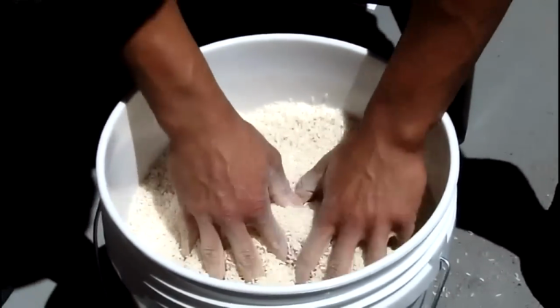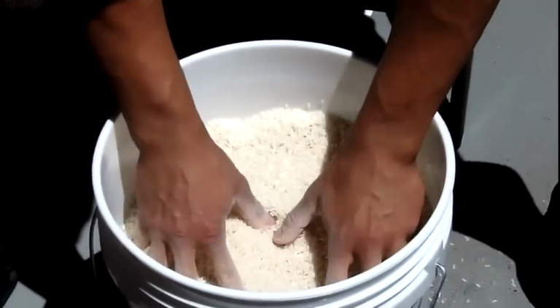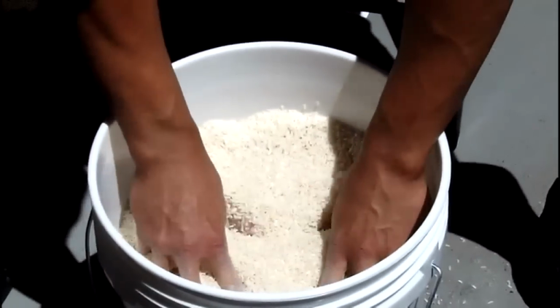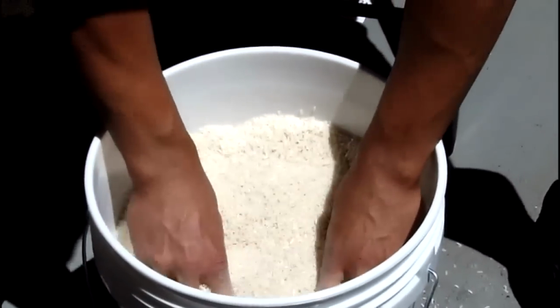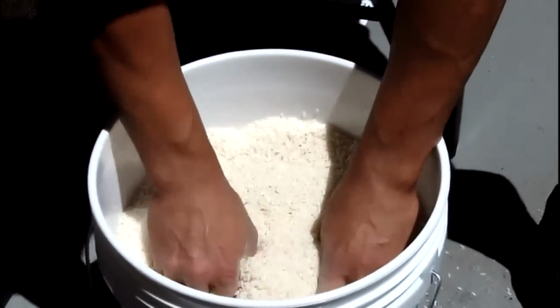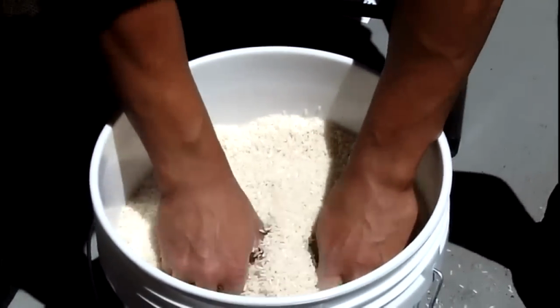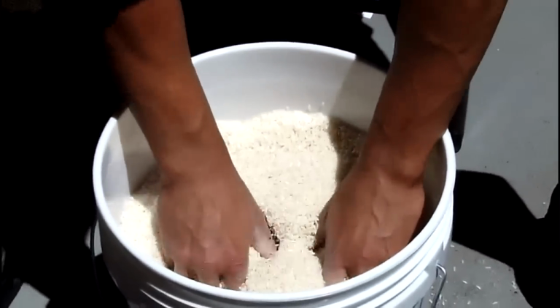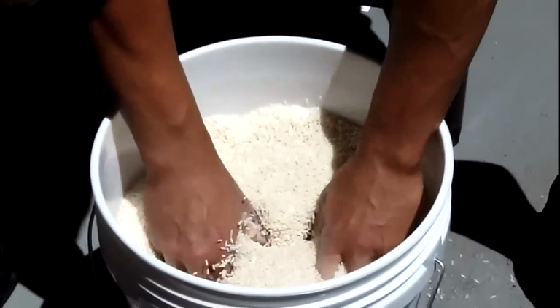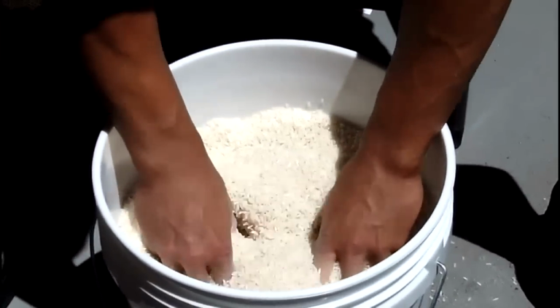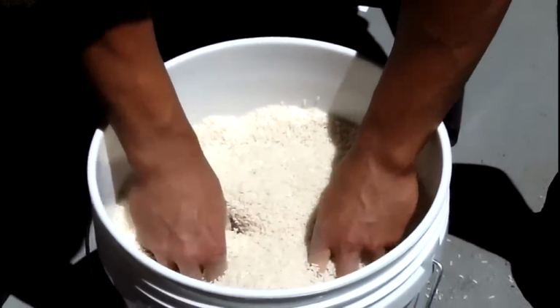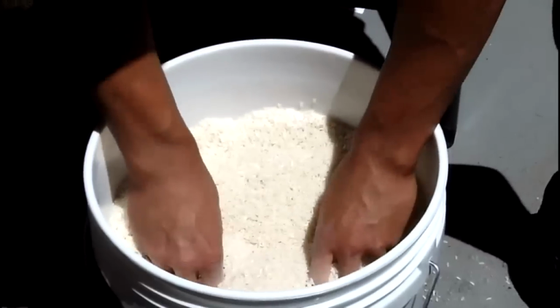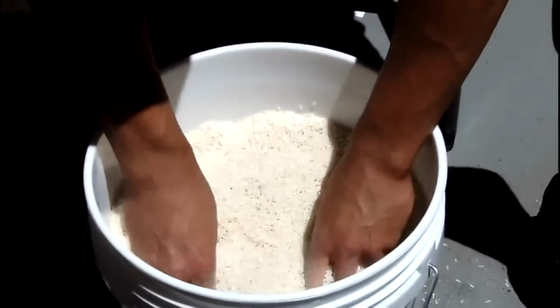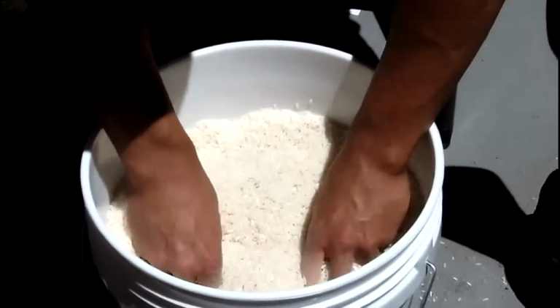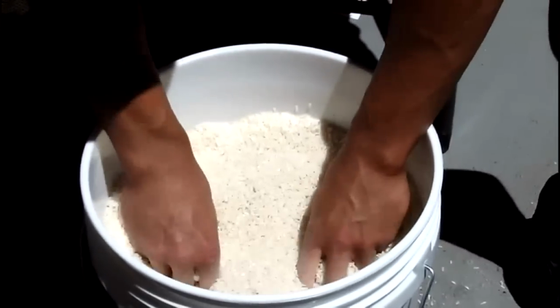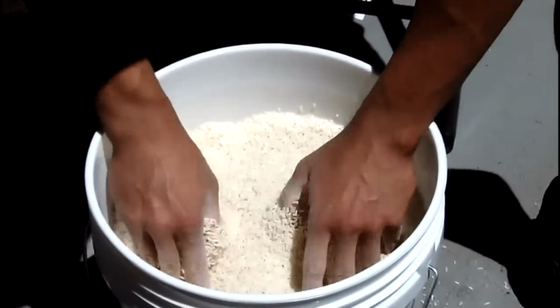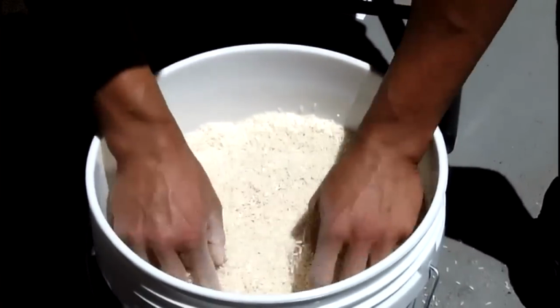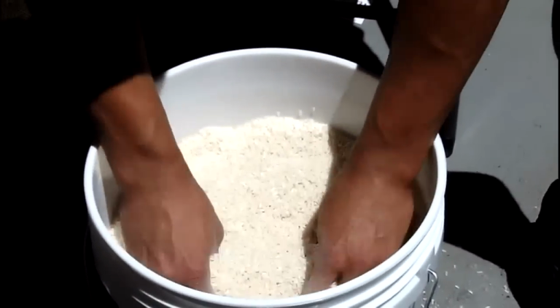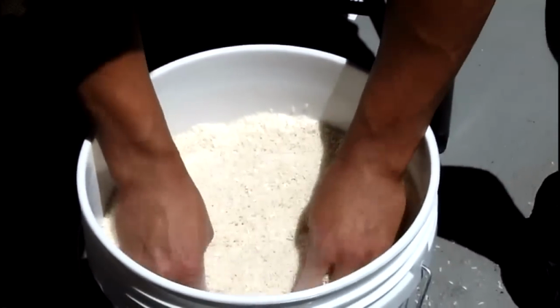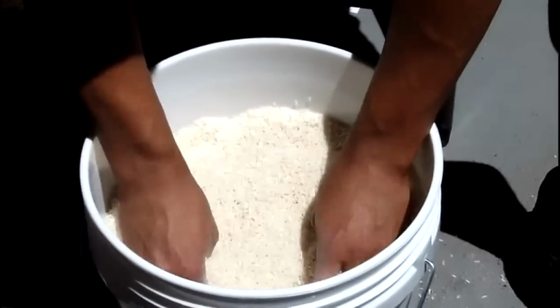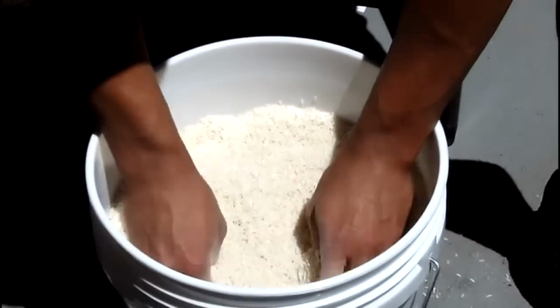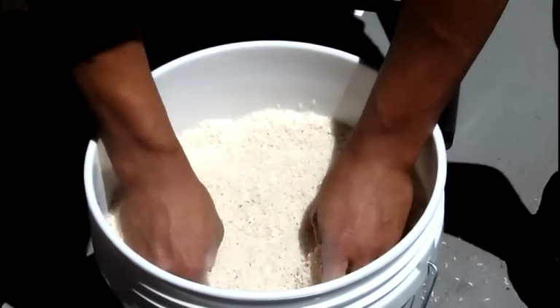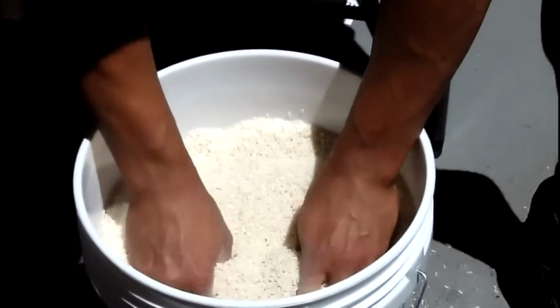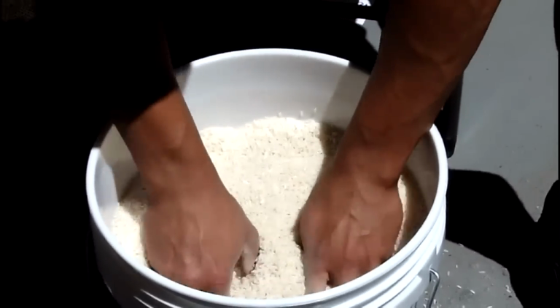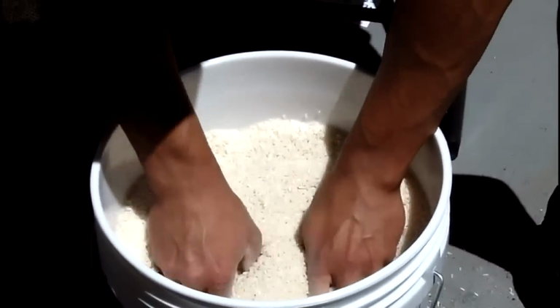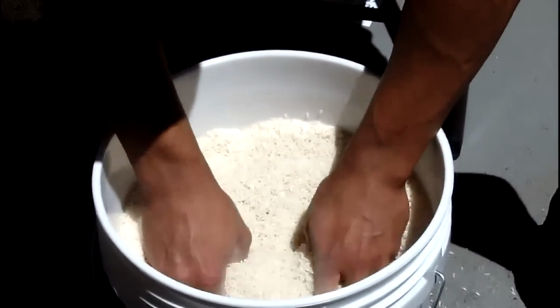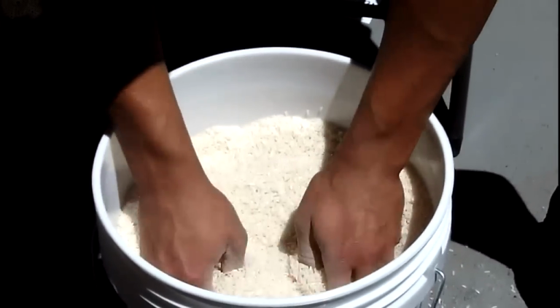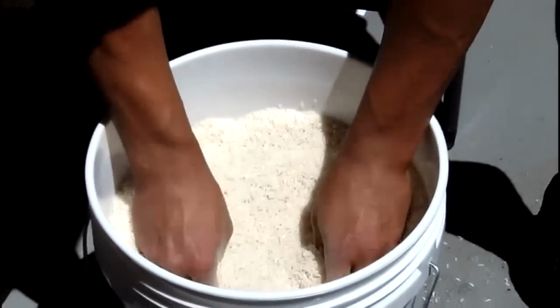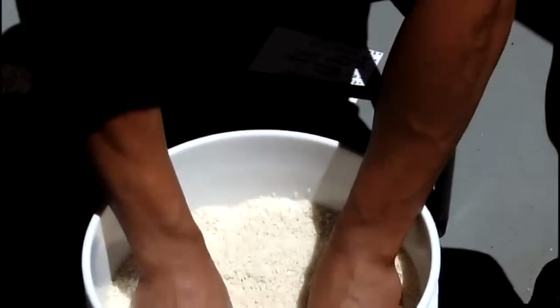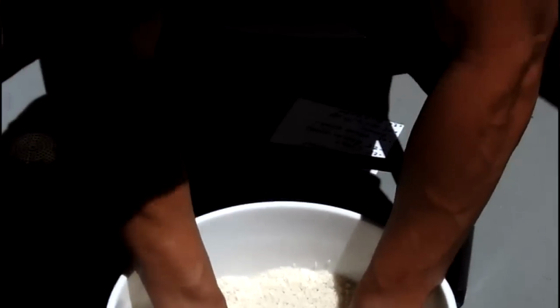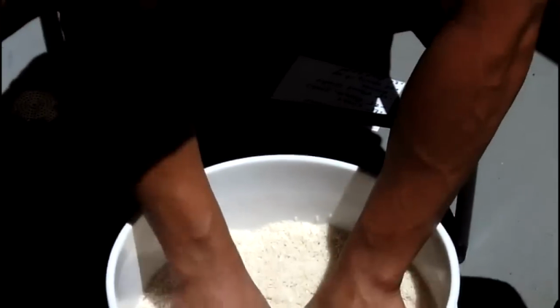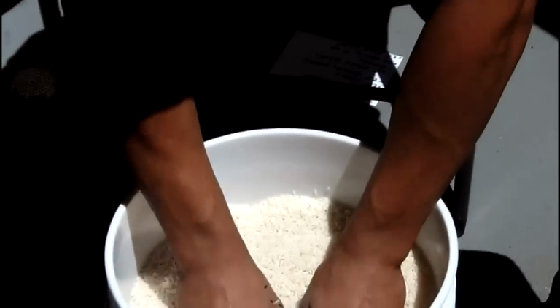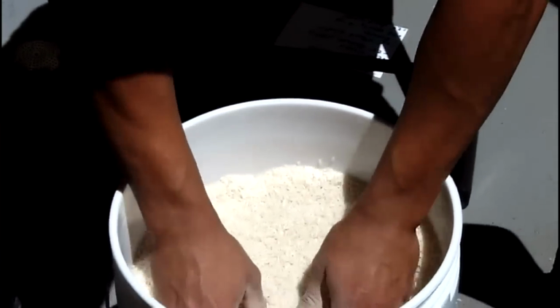25 reverse thumb circles. It's starting to burn.